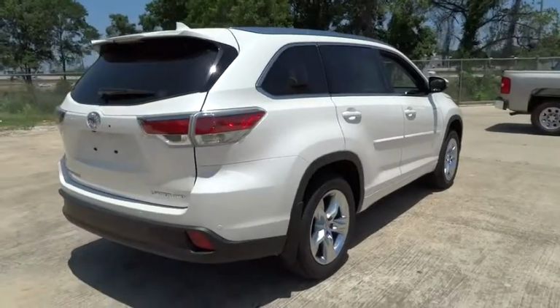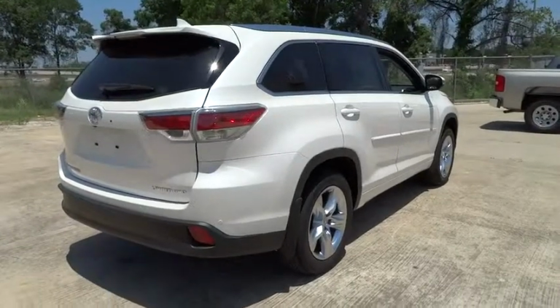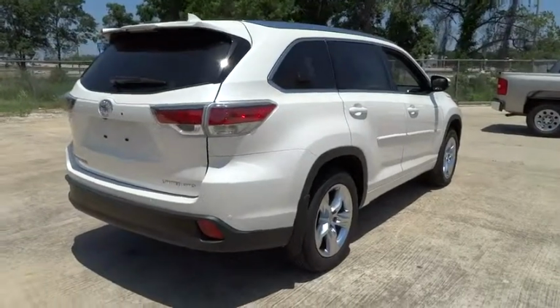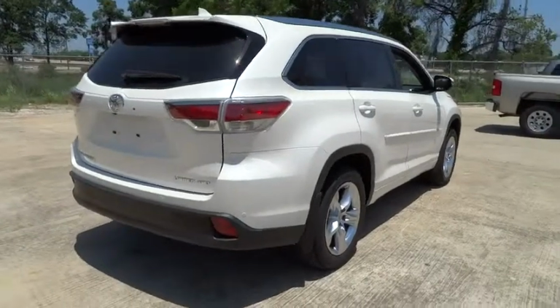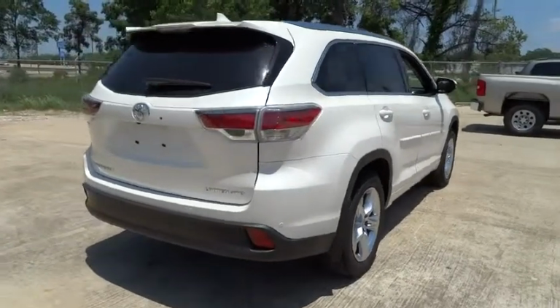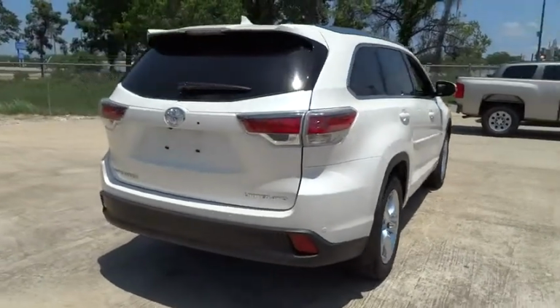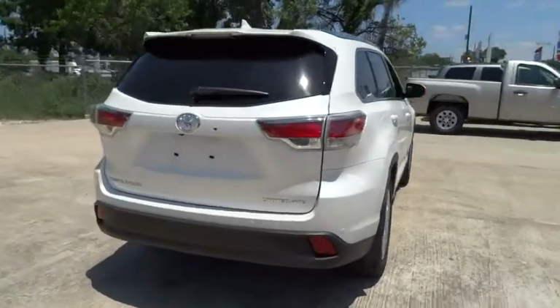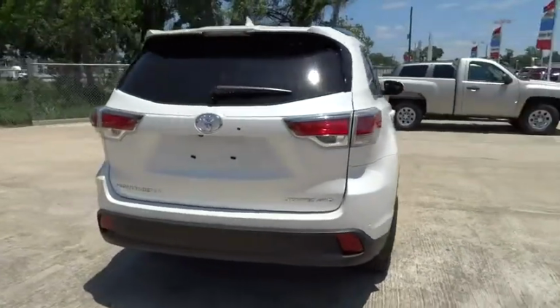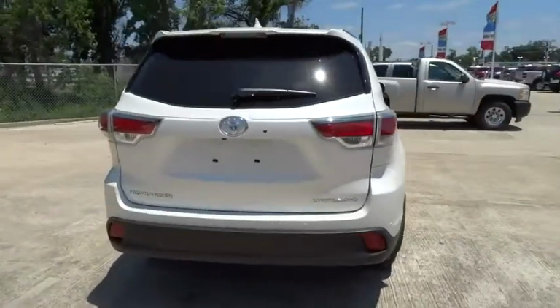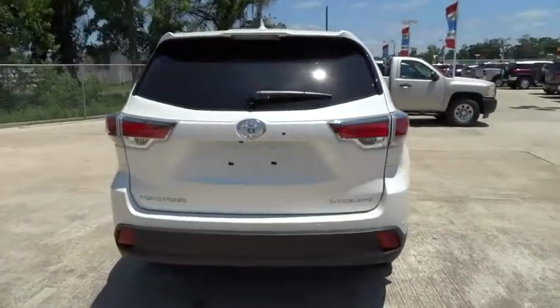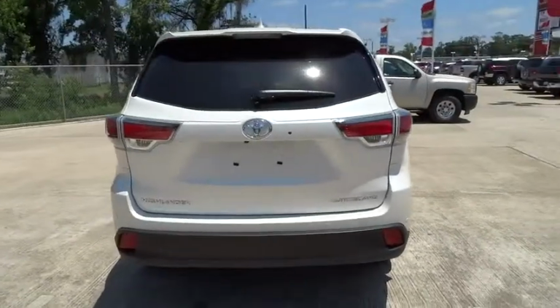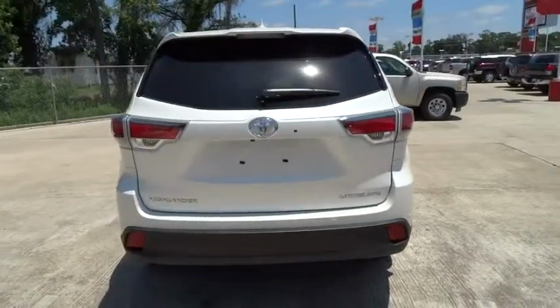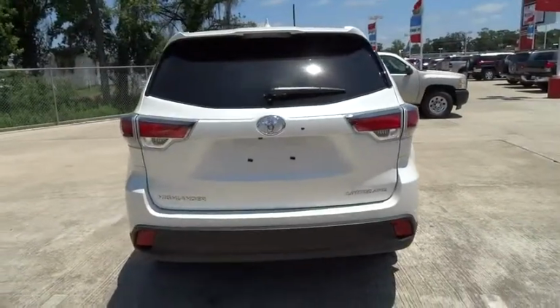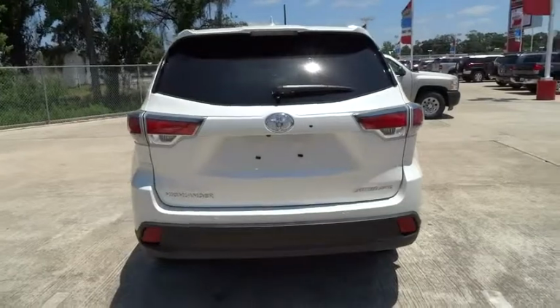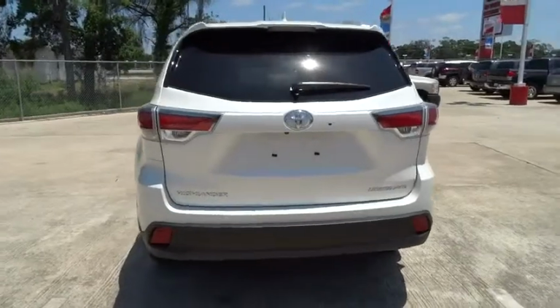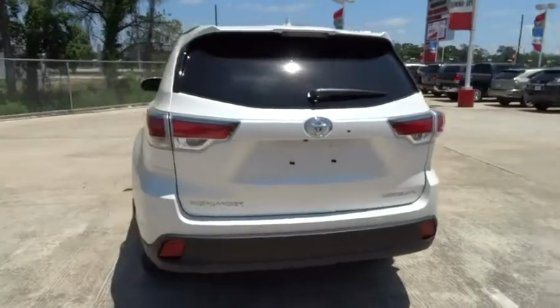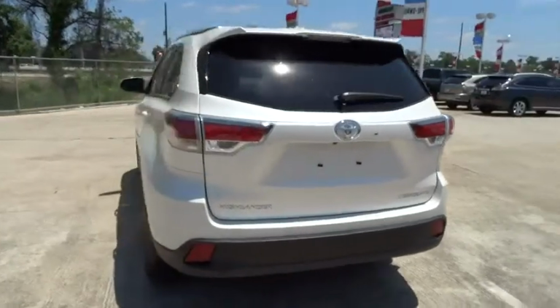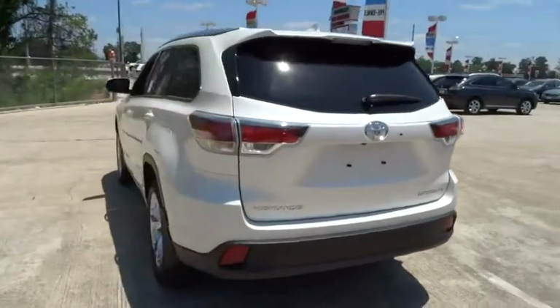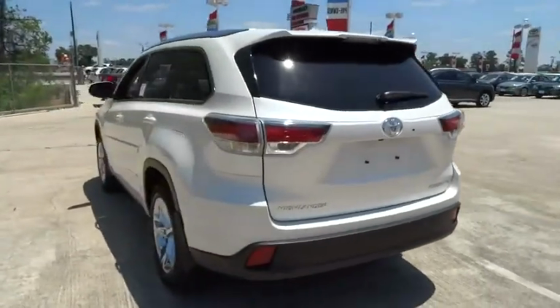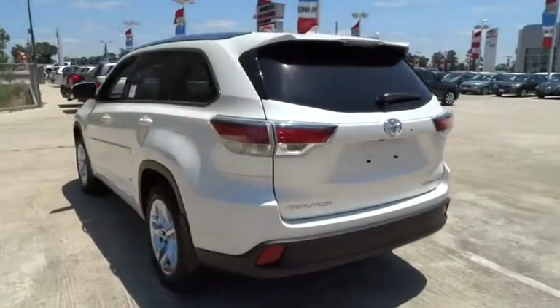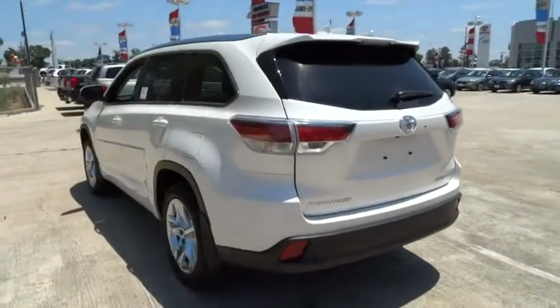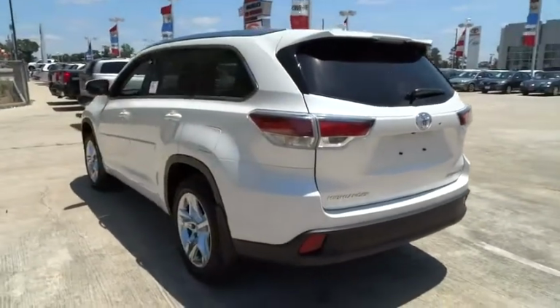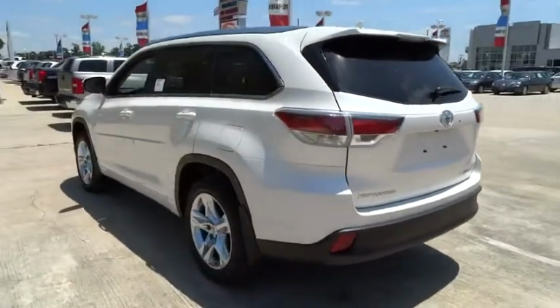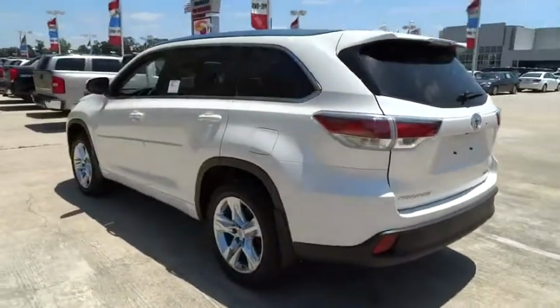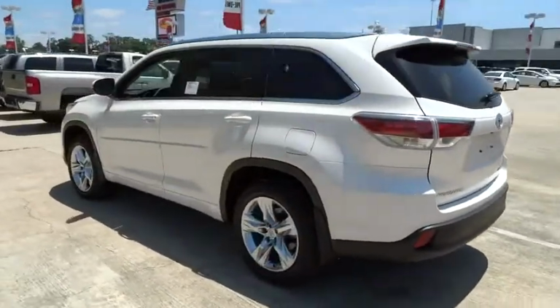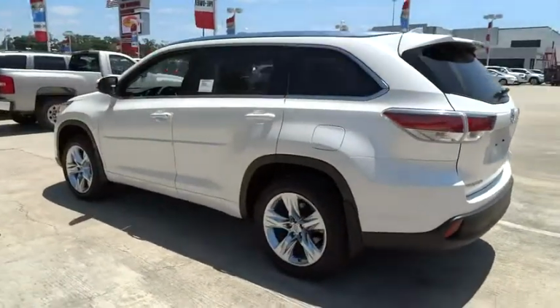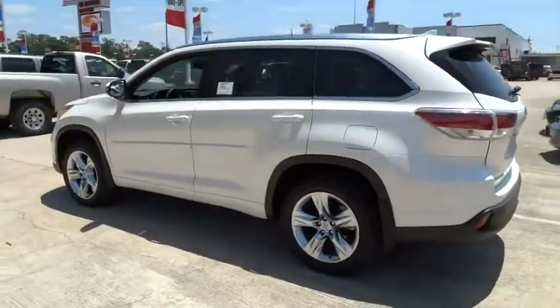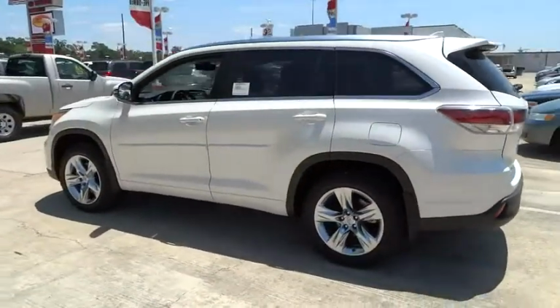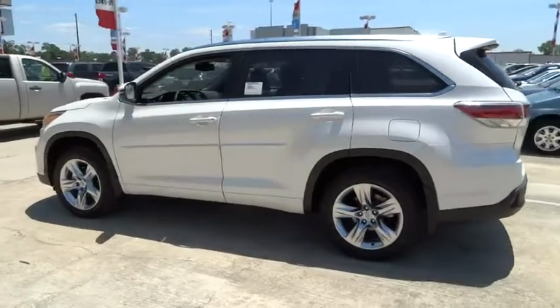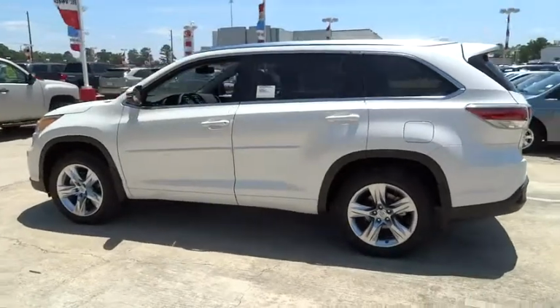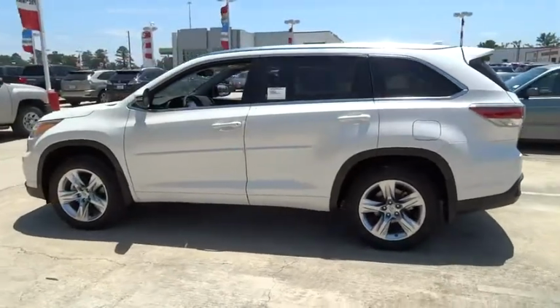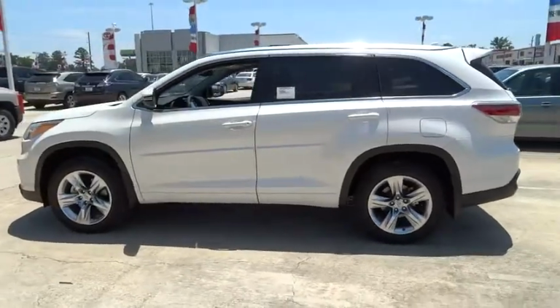The second row bench seat folds away, leaving a pair of captain's chairs. A 2010 top safety pick, the Highlander is where substance meets style. Here are some of this vehicle's great options.